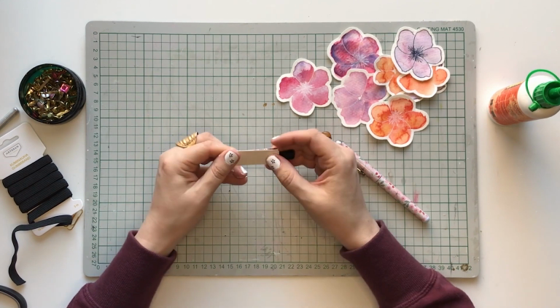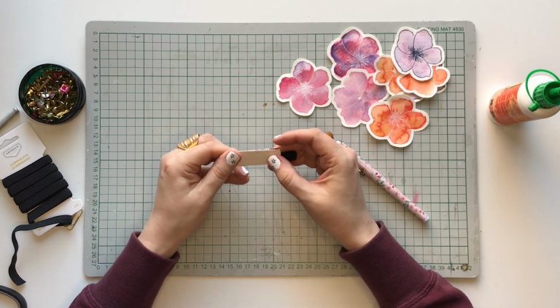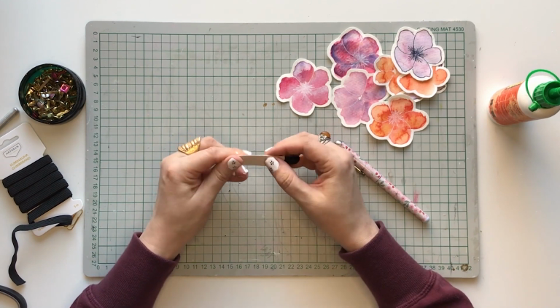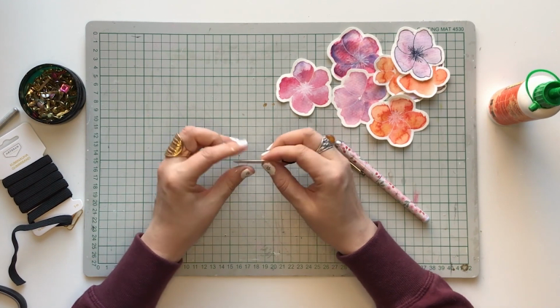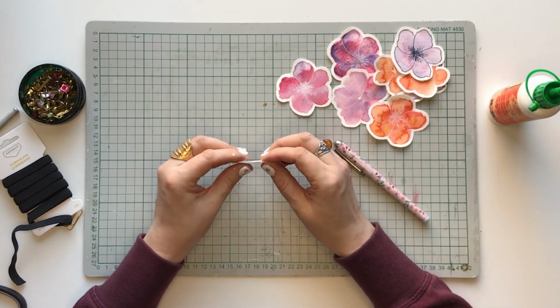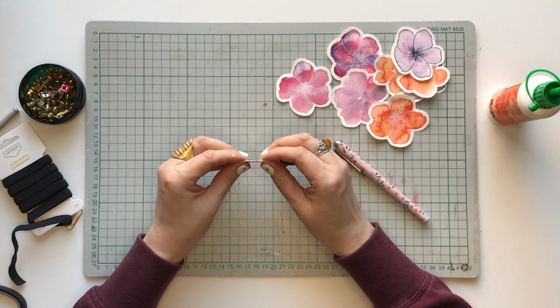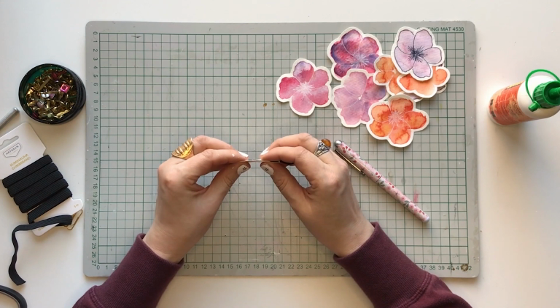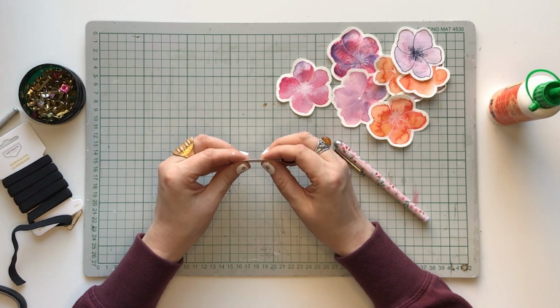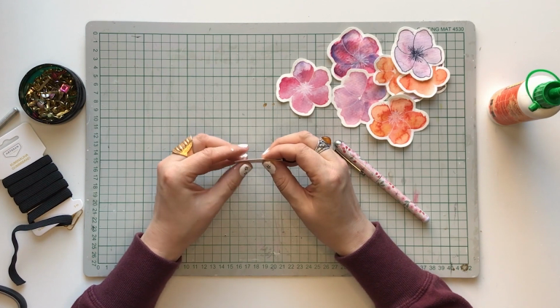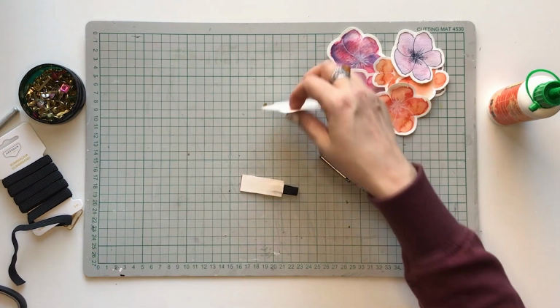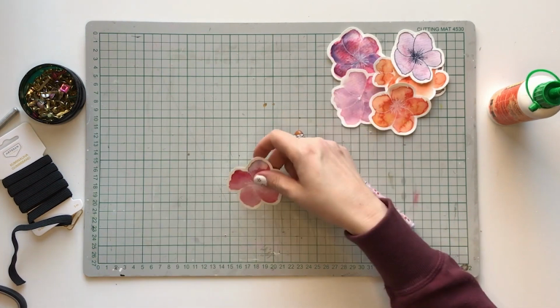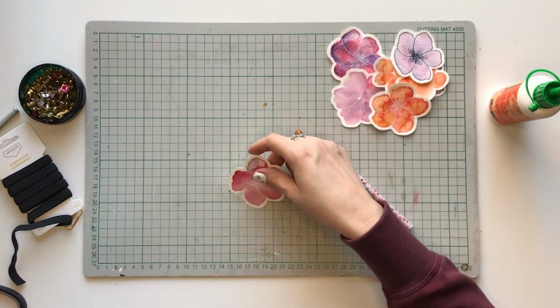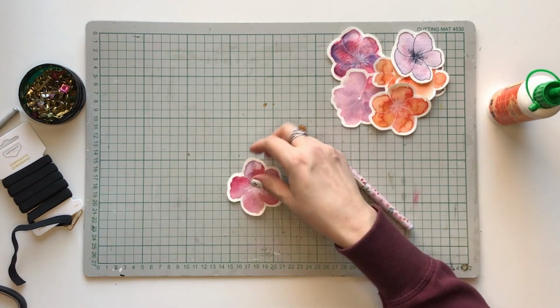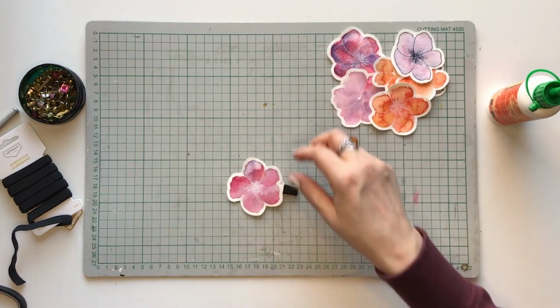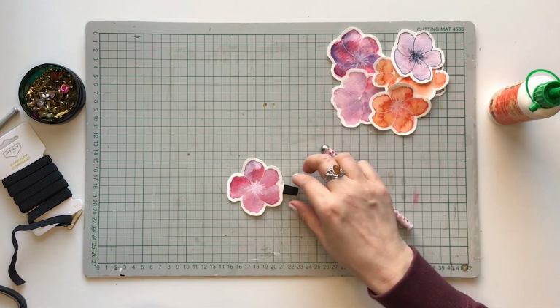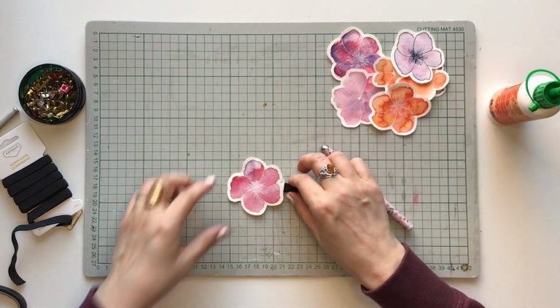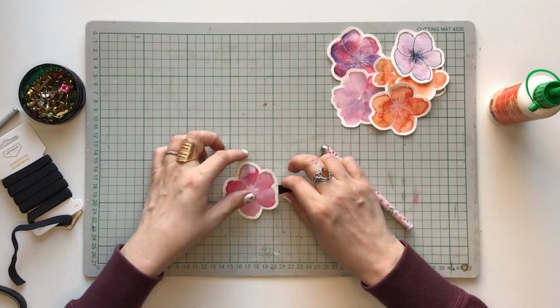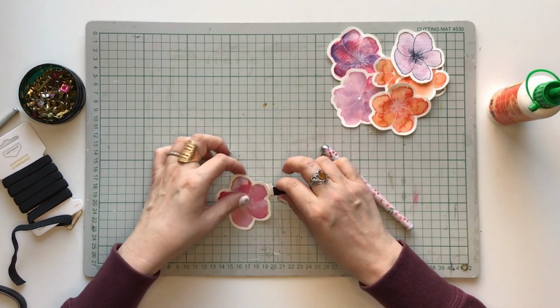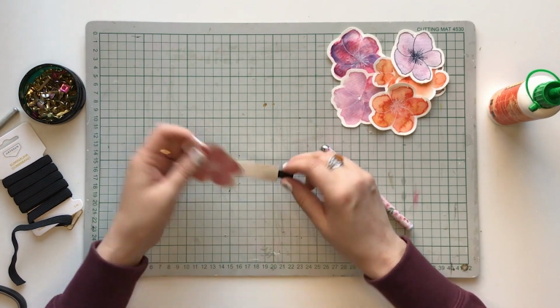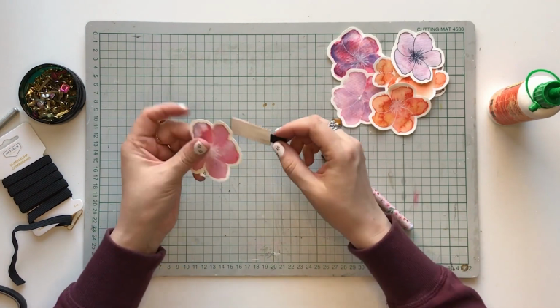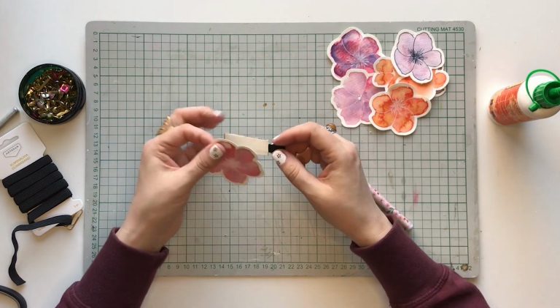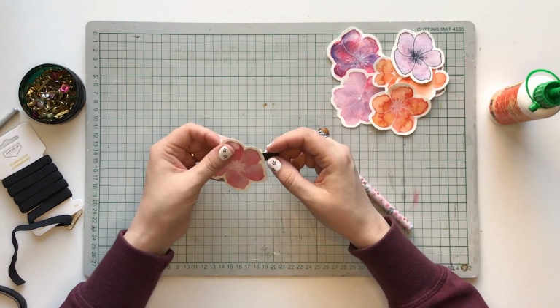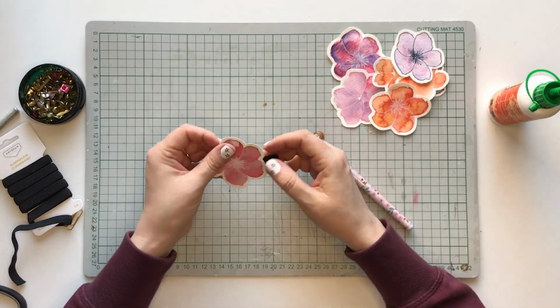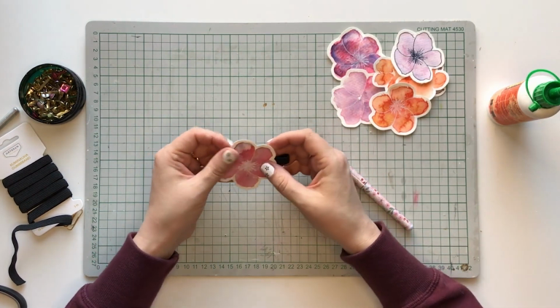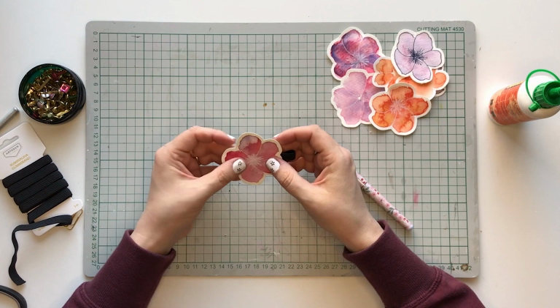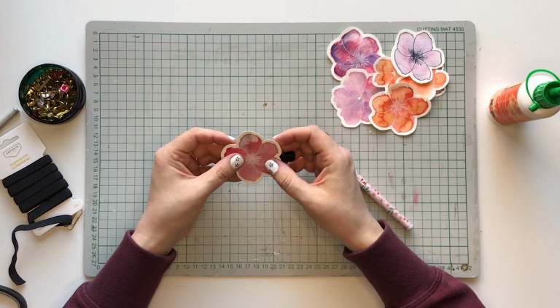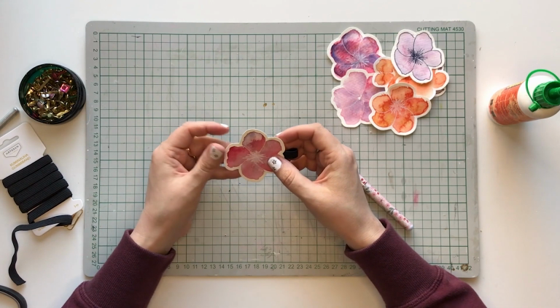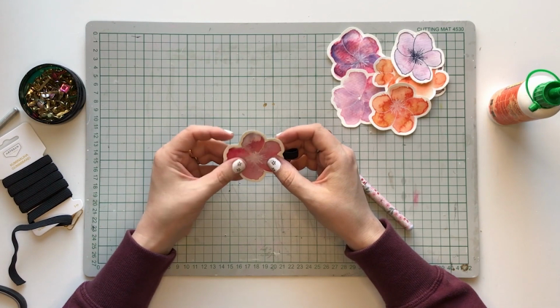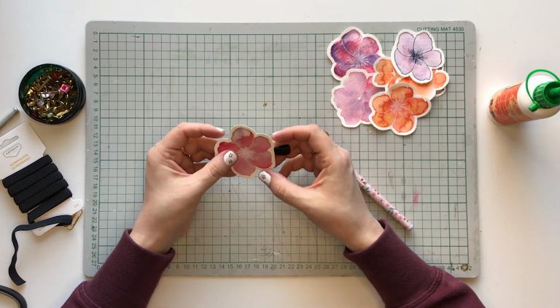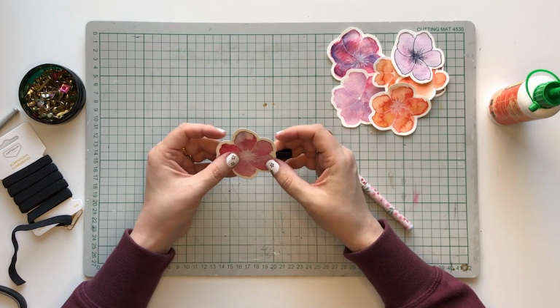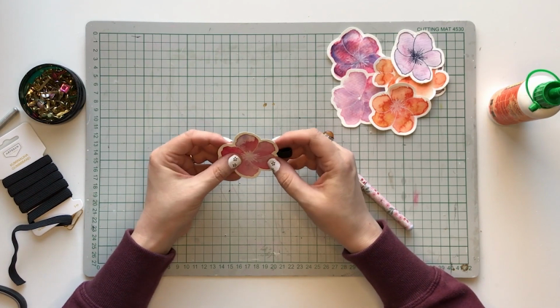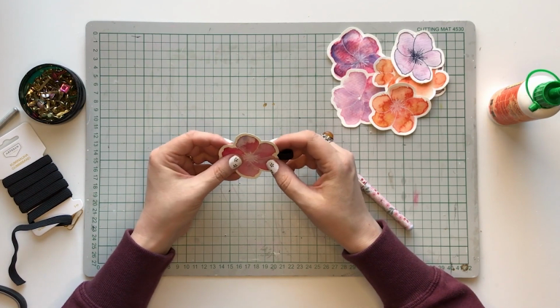Then when it is dry, you can glue the watercolor flower onto it. And then it is done.